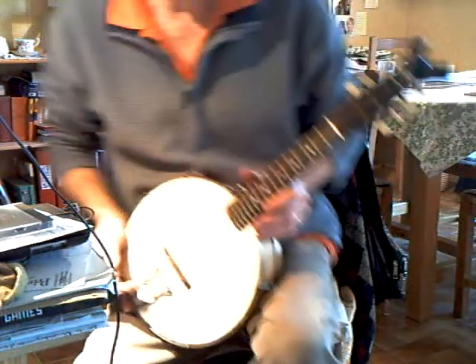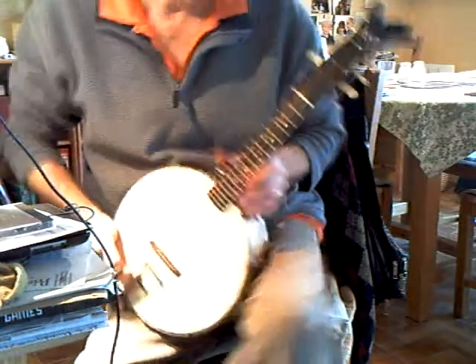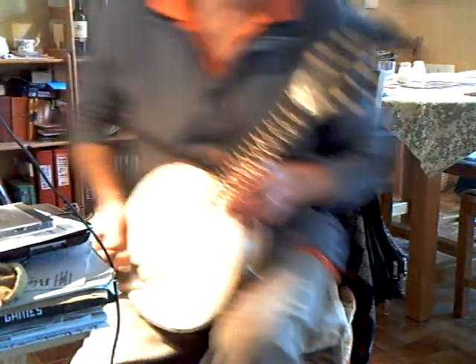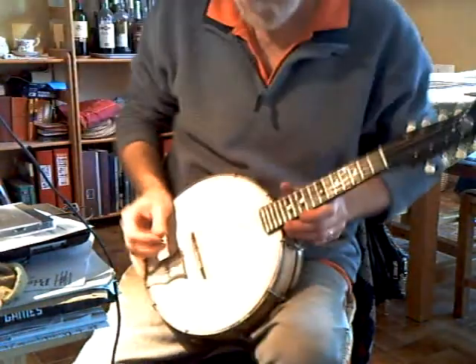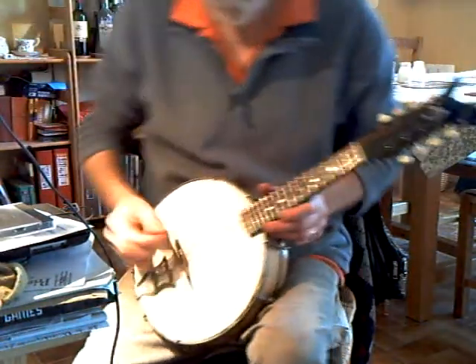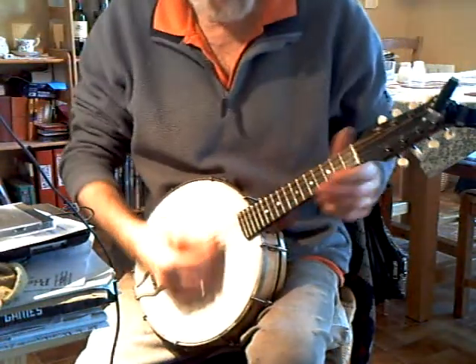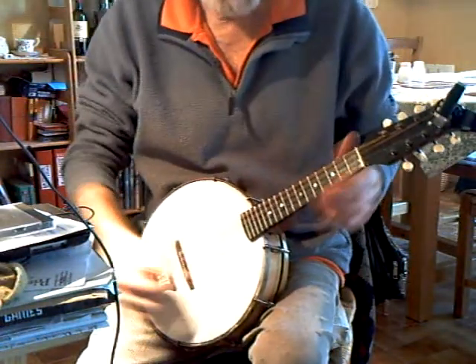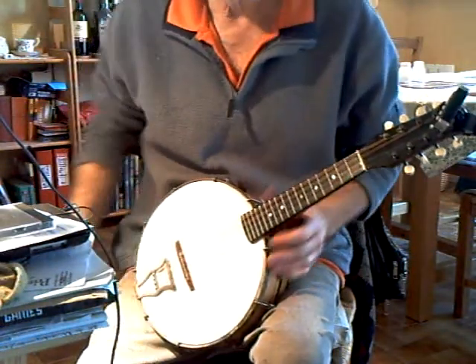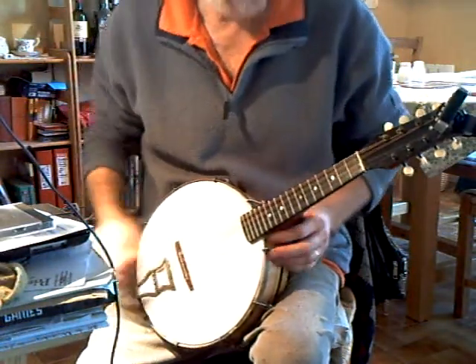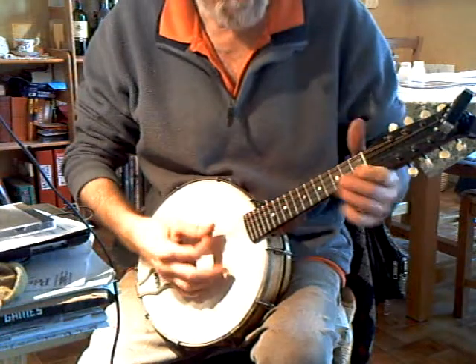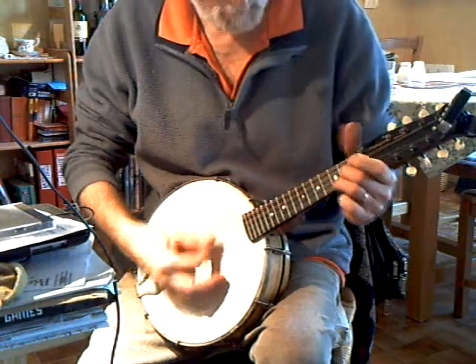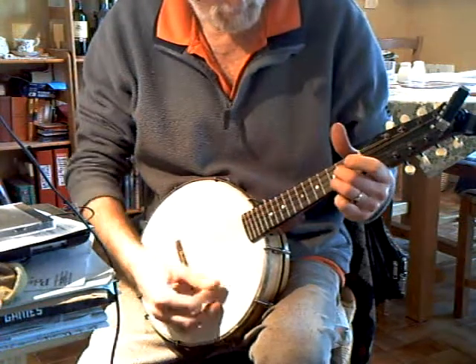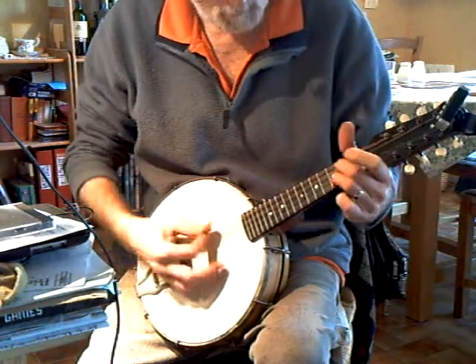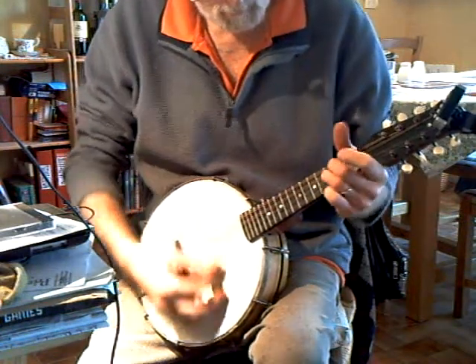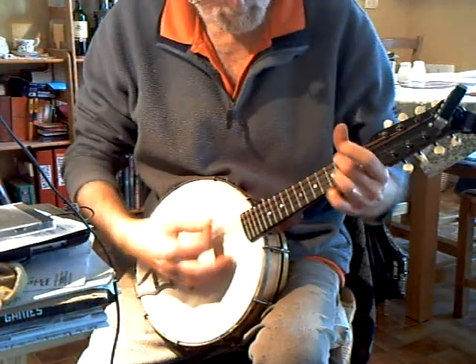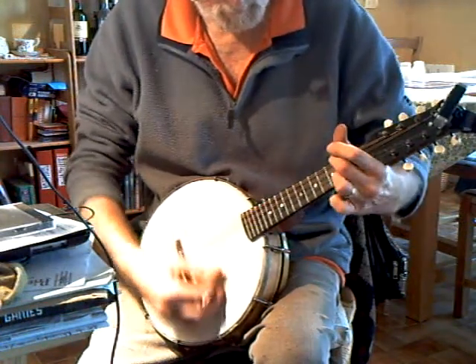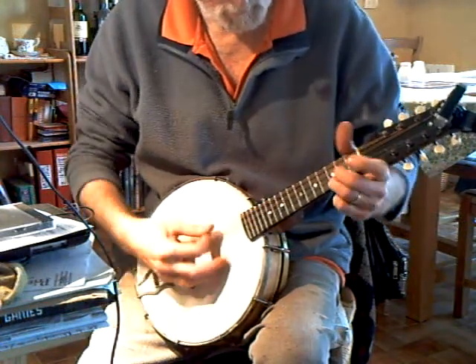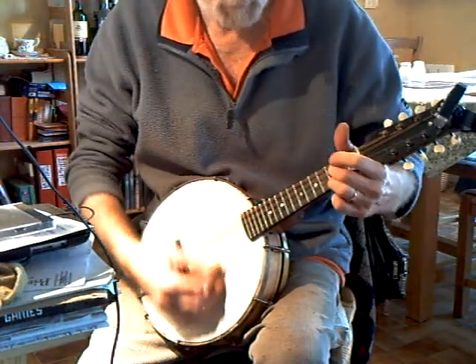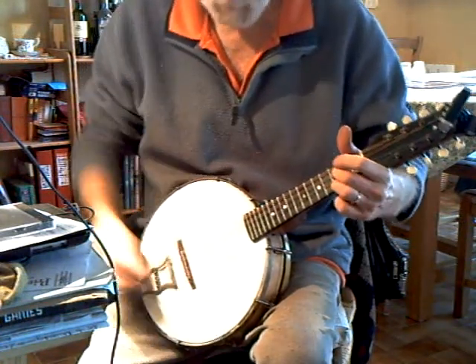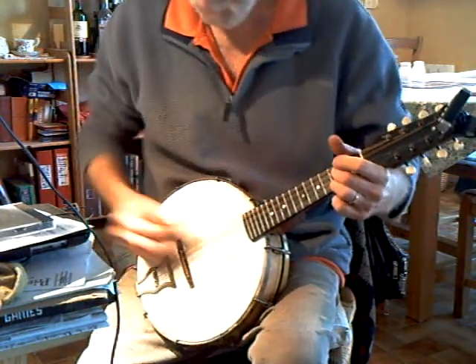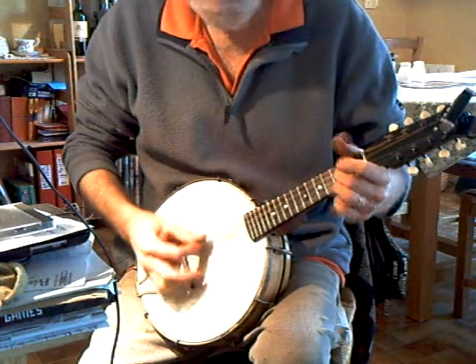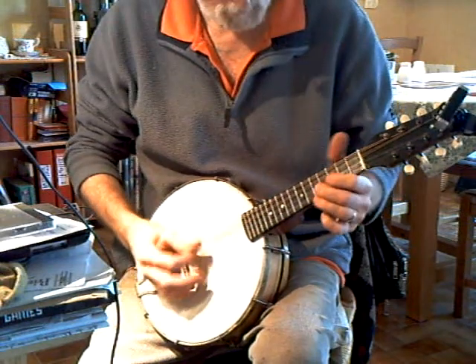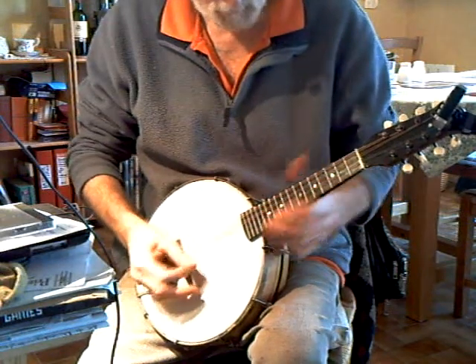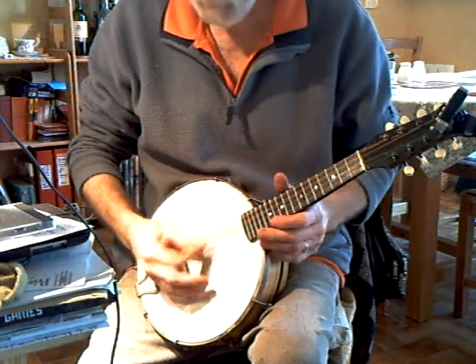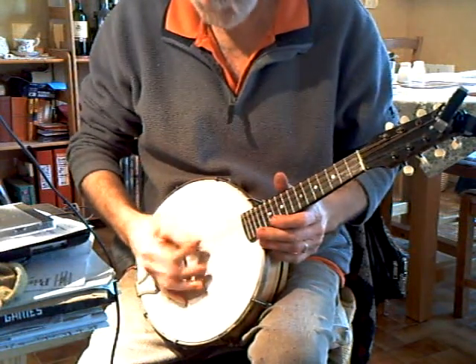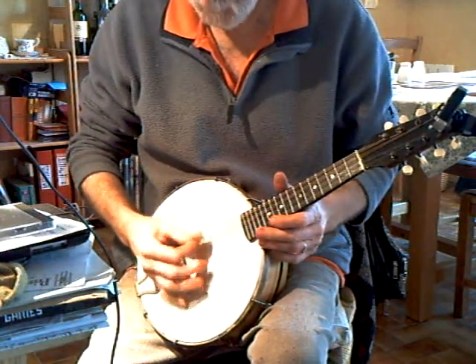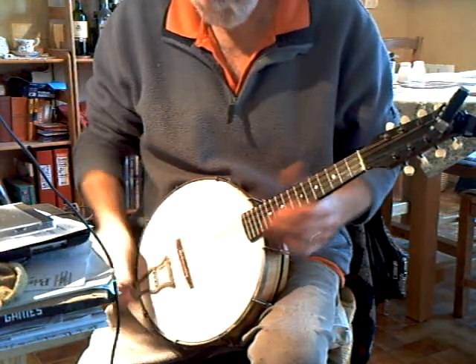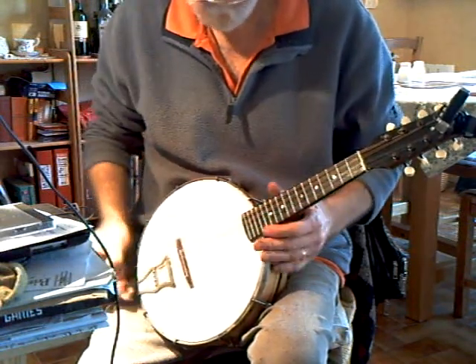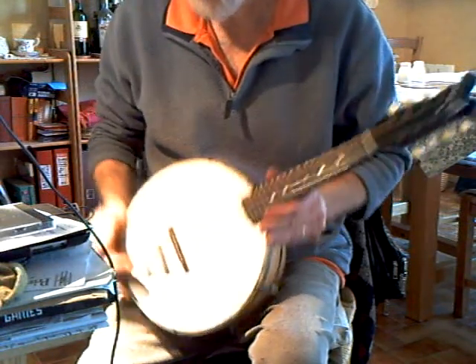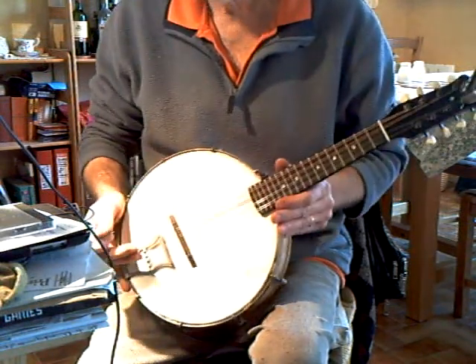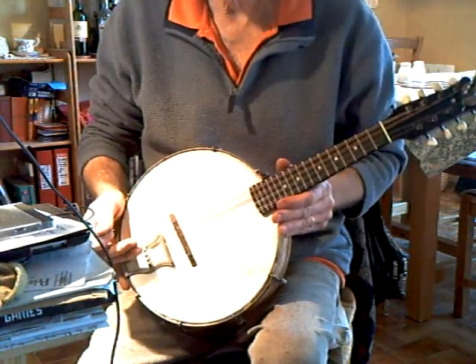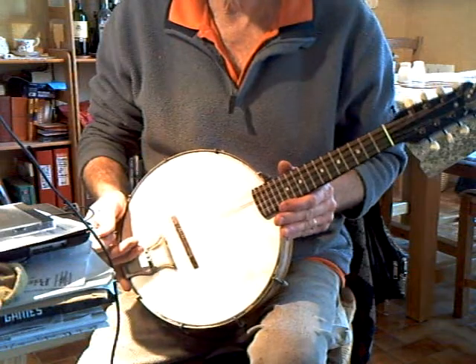That sounds reasonably good, reasonably well balanced. Fair volume. Fairly good sustain.